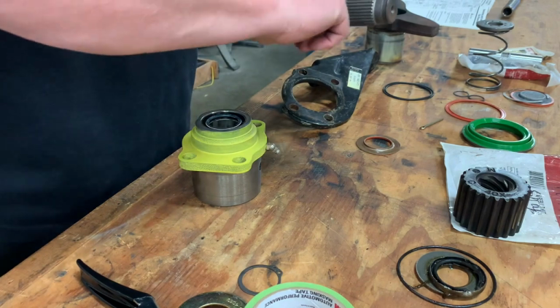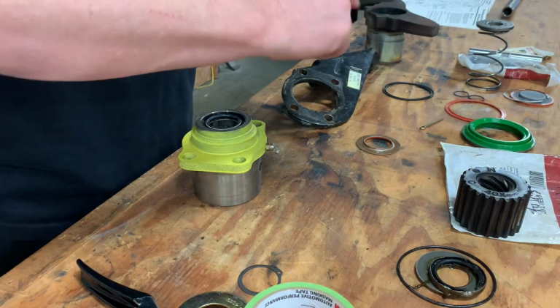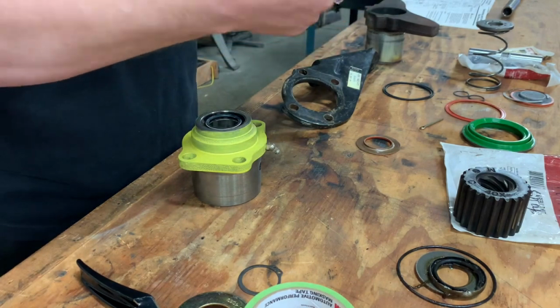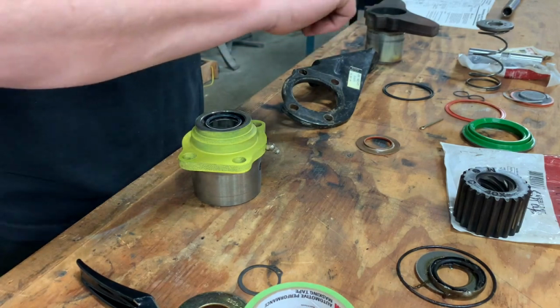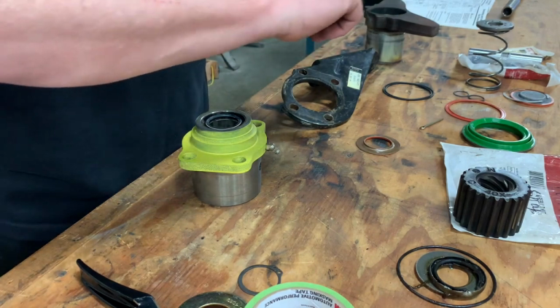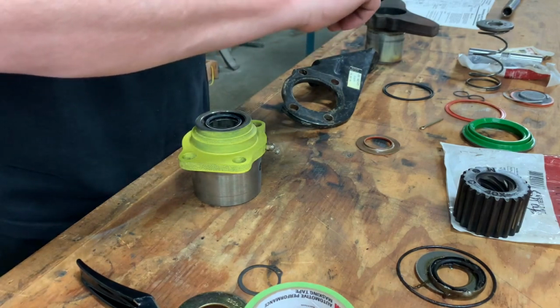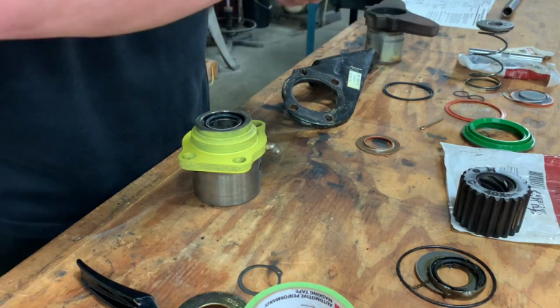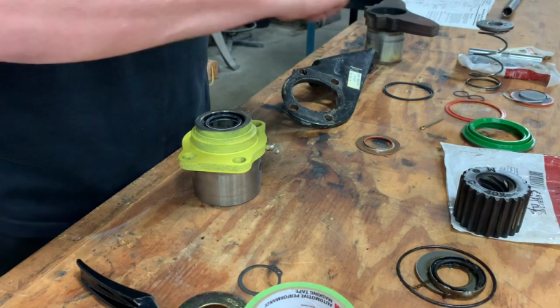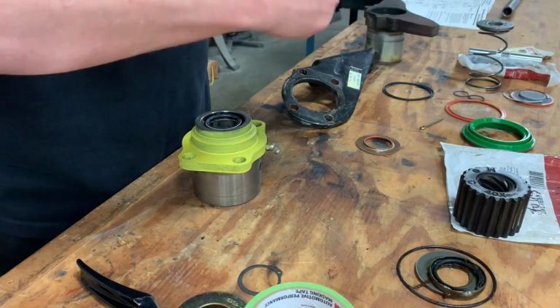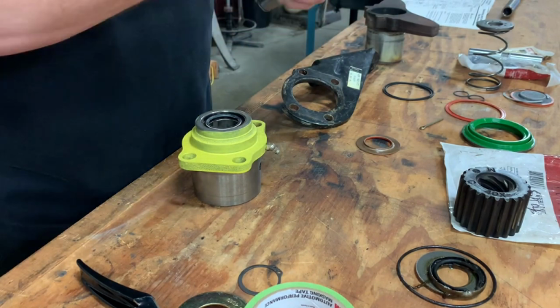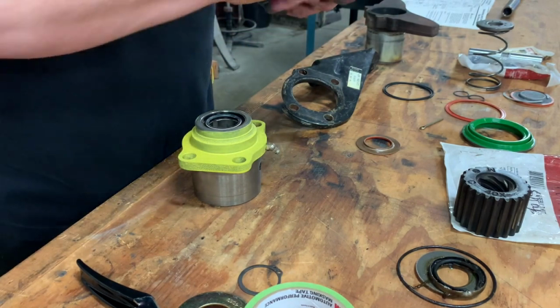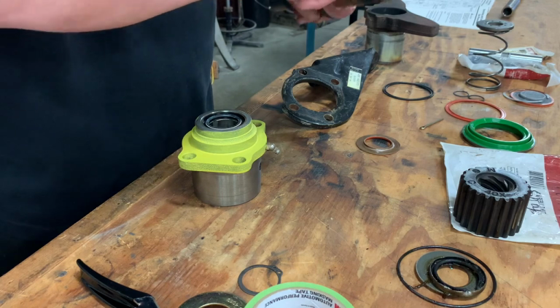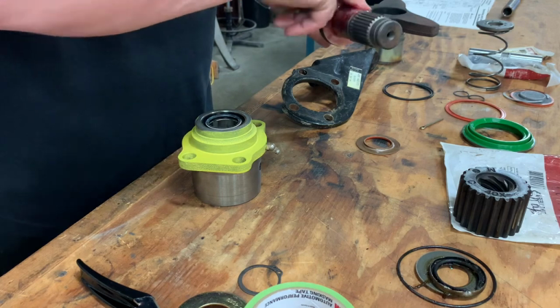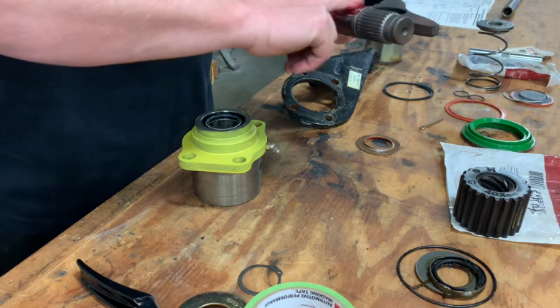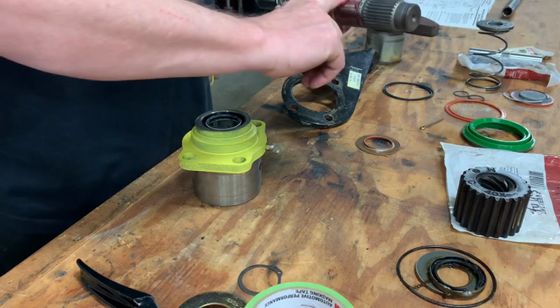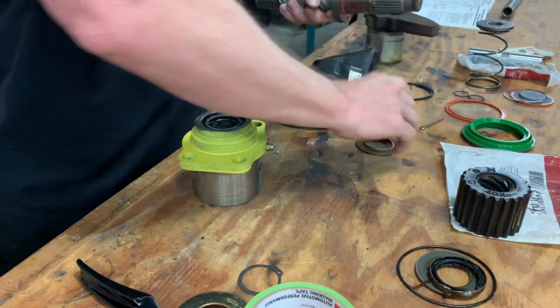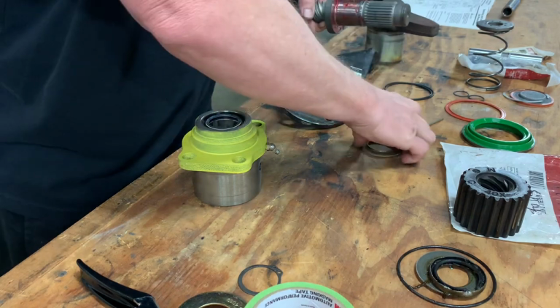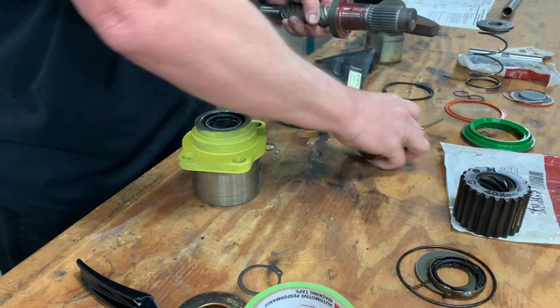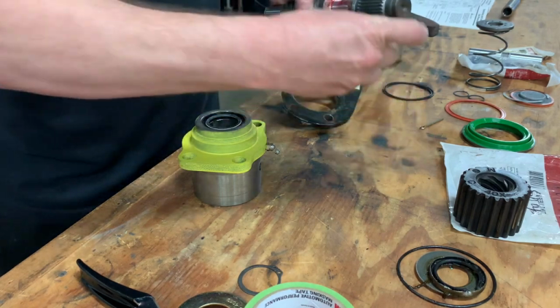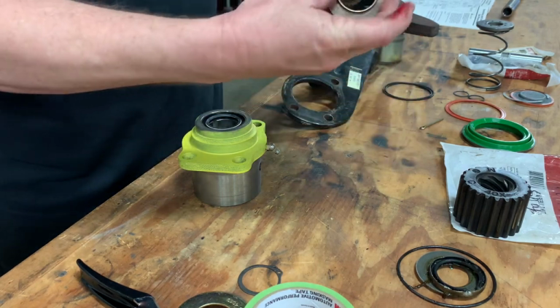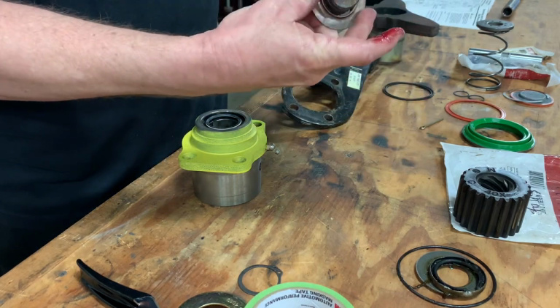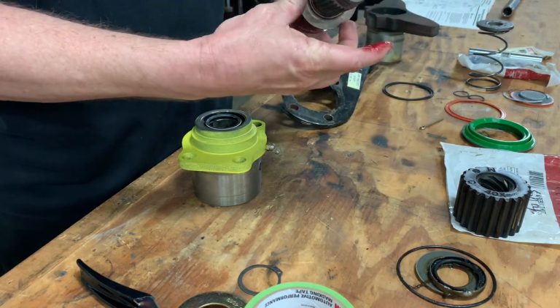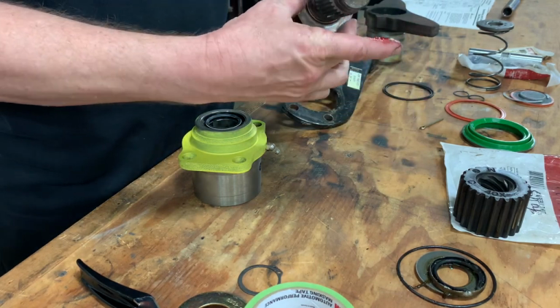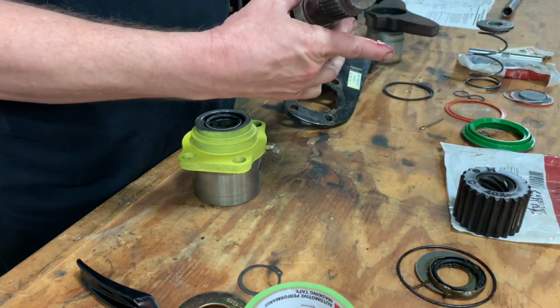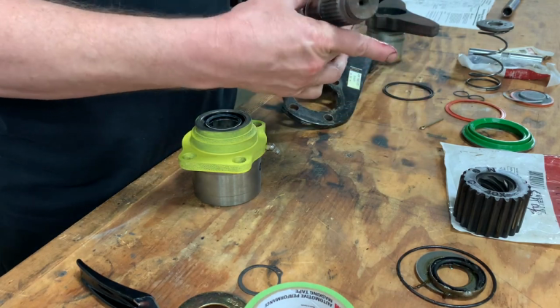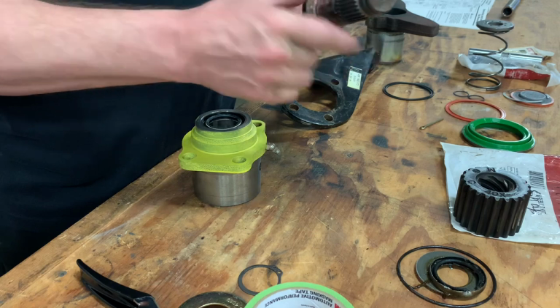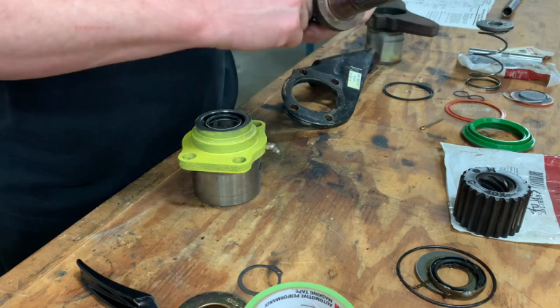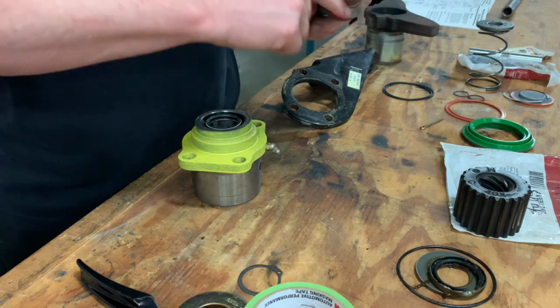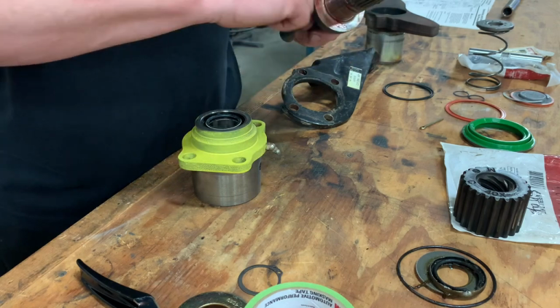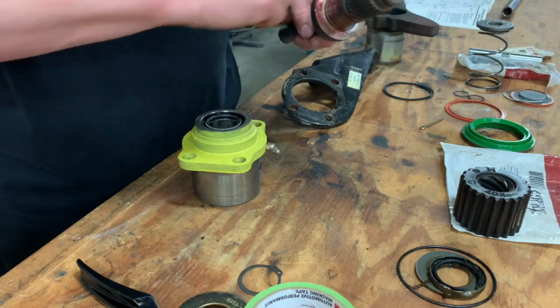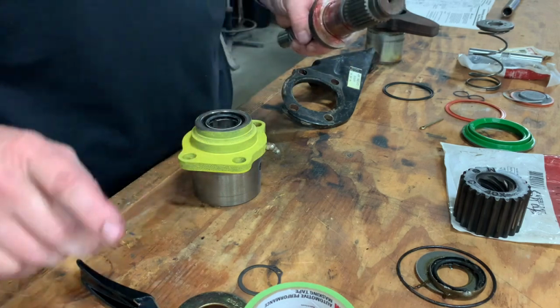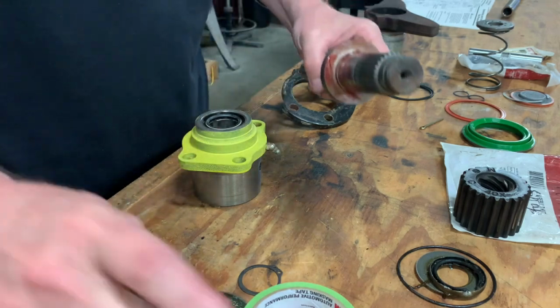The grease has kind of a red color to it. I'm going to put the thrust washer on. There we go. A little more grease on there.